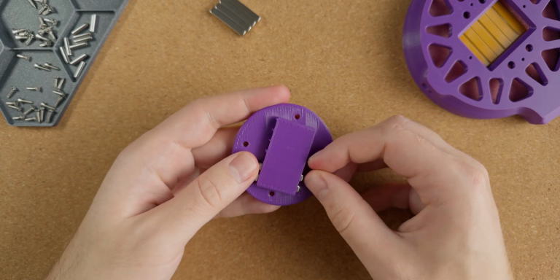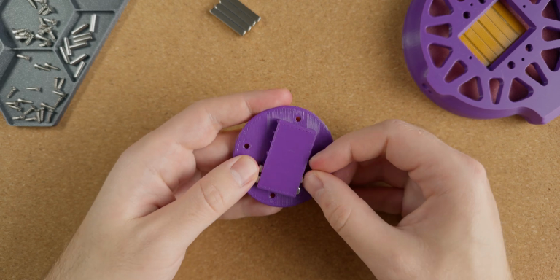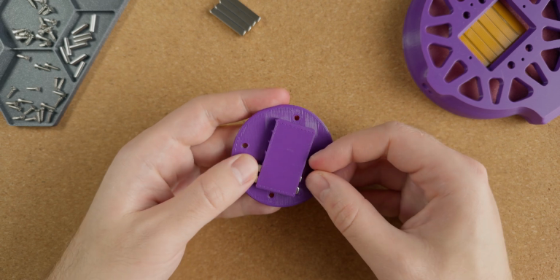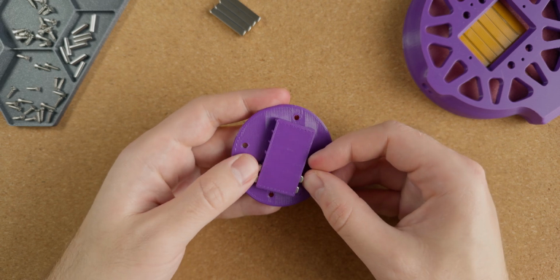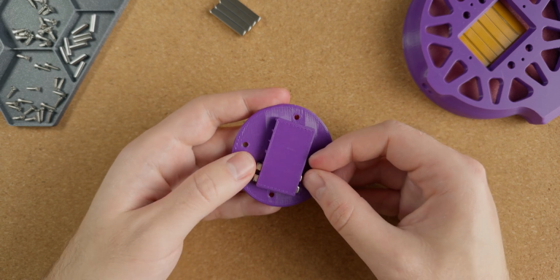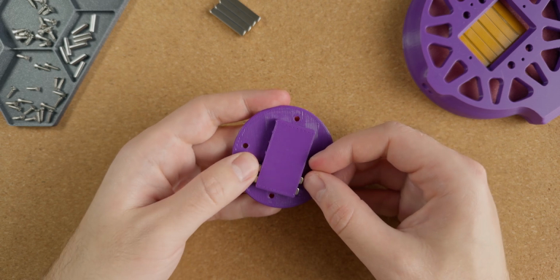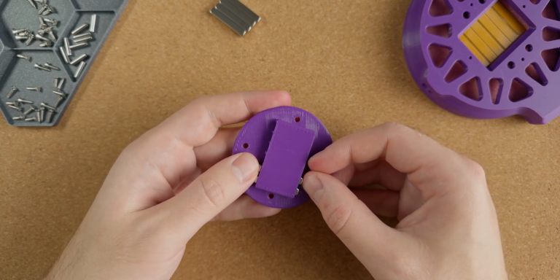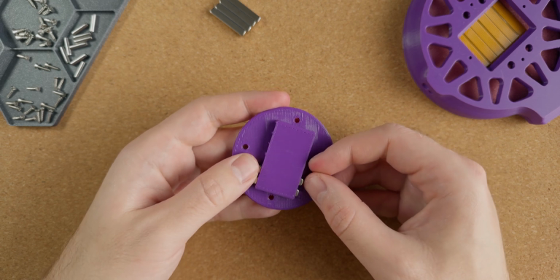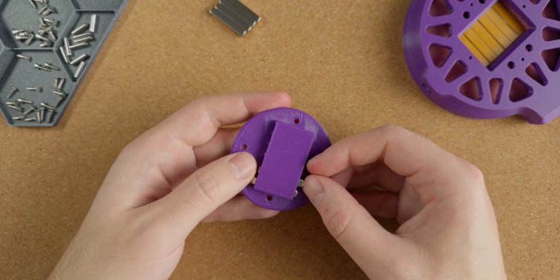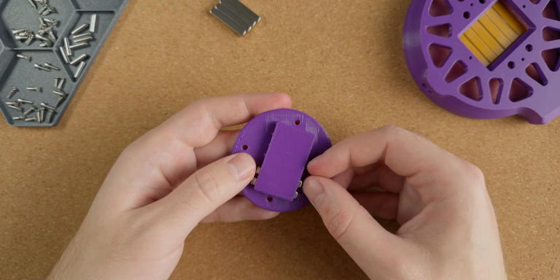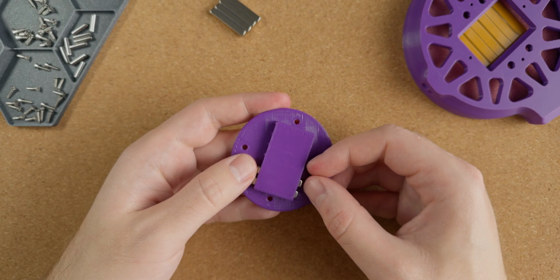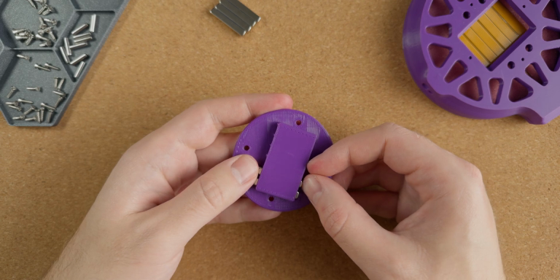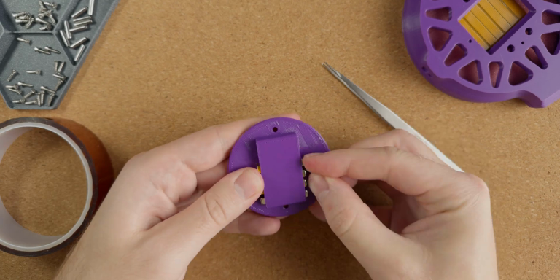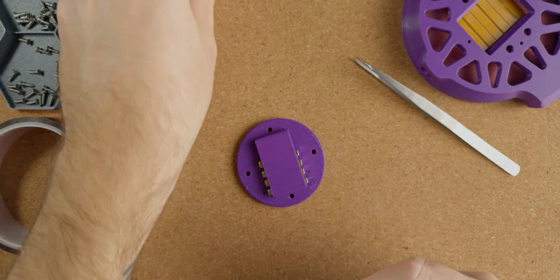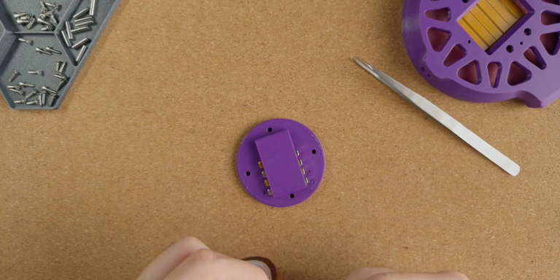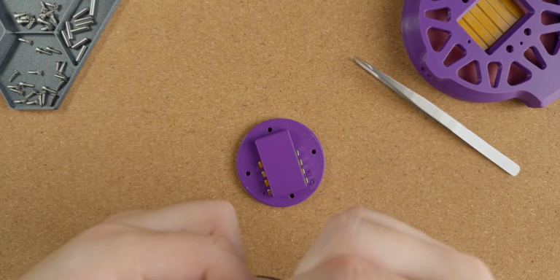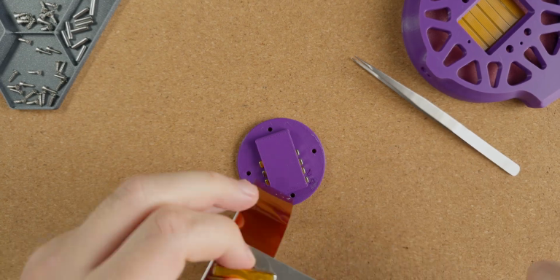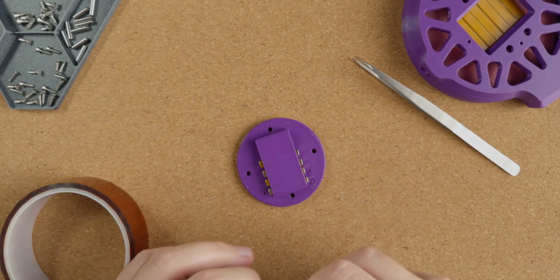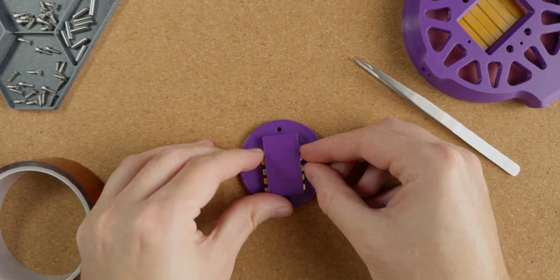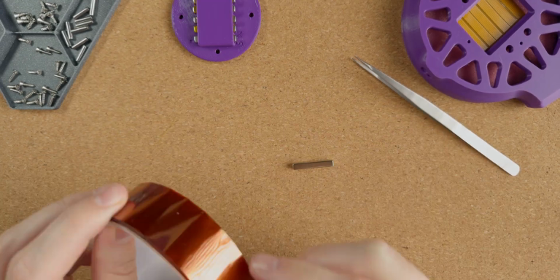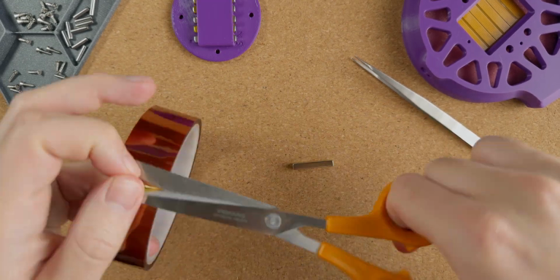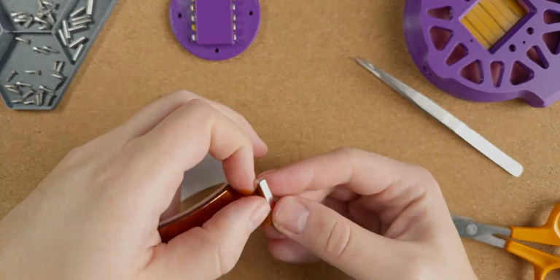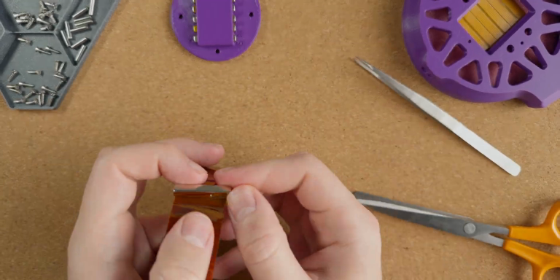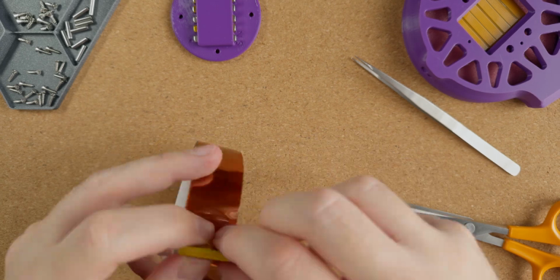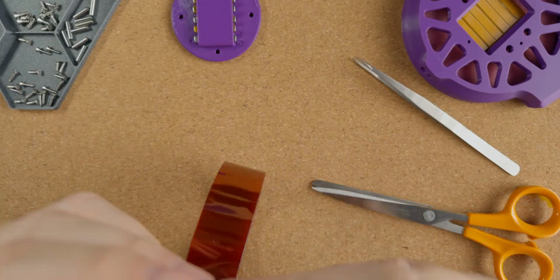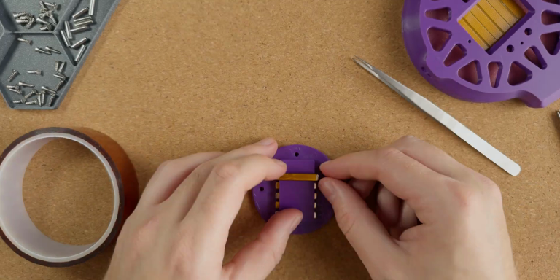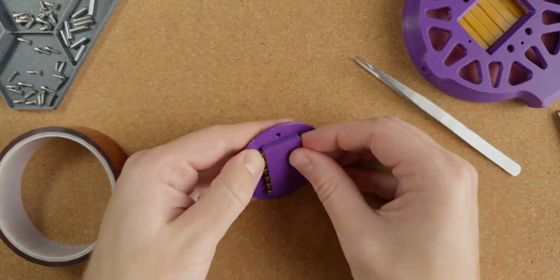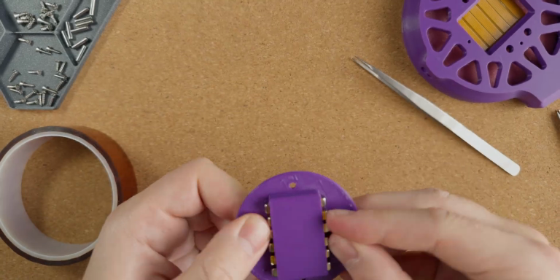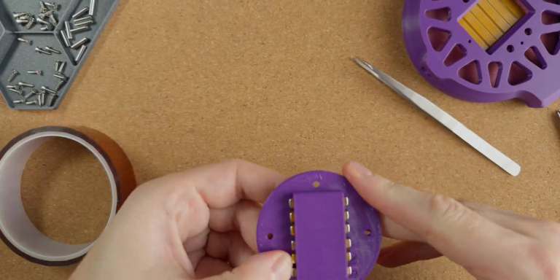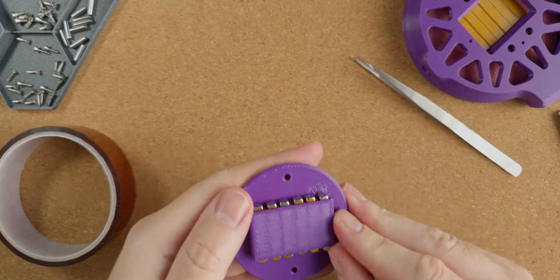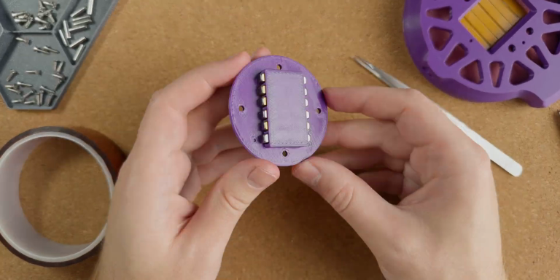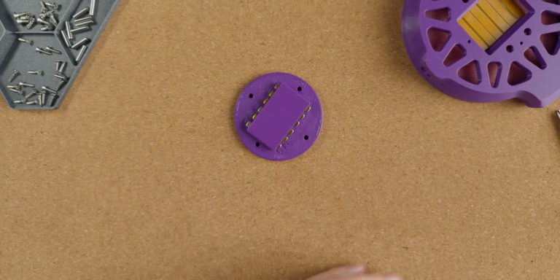This is a known issue due to randomness in magnet thickness. I had to wrap each magnet in some Kapton tape to make them actually sit in place. Not the most enjoyable part of the build process.